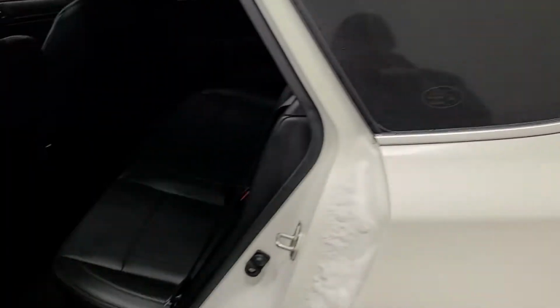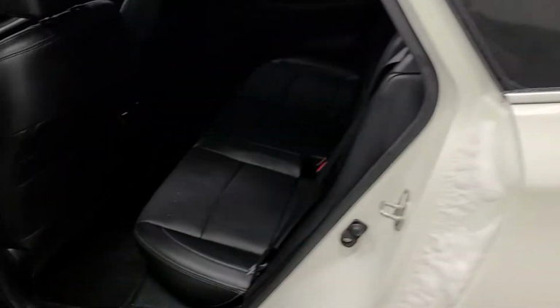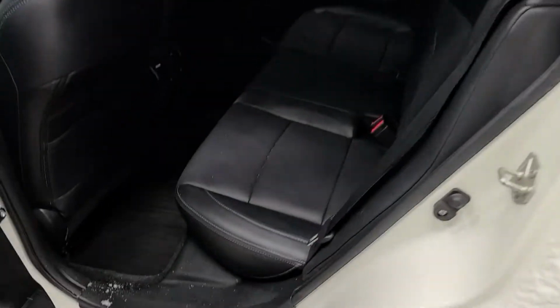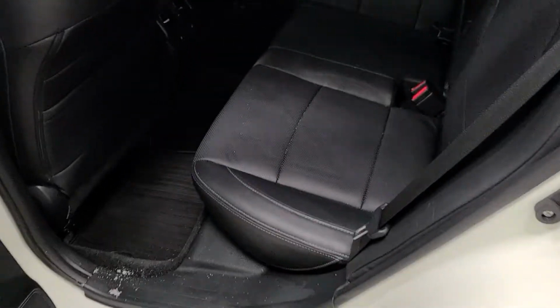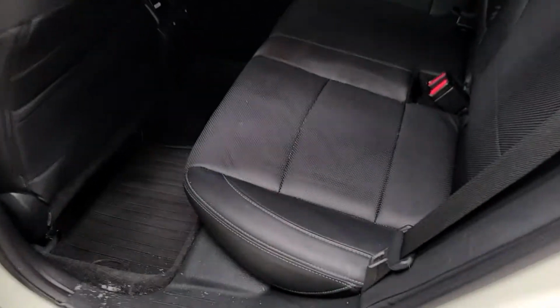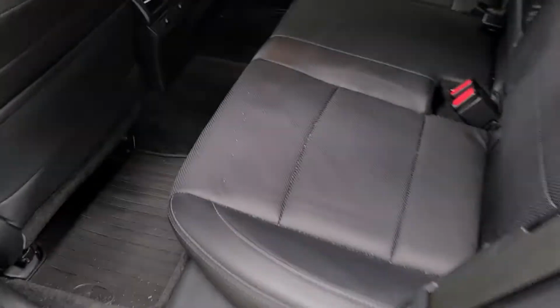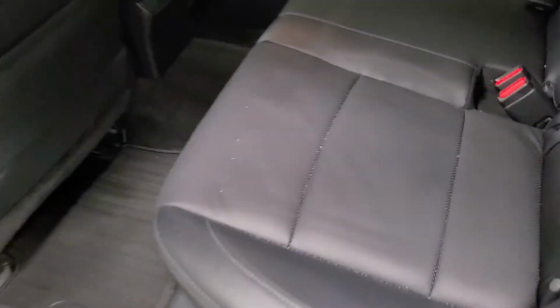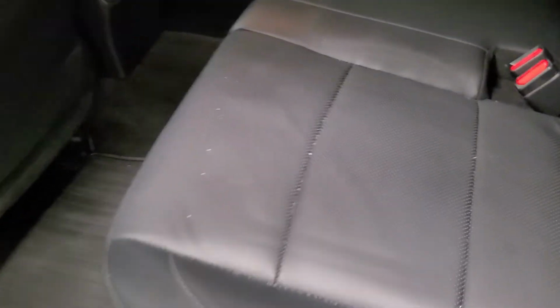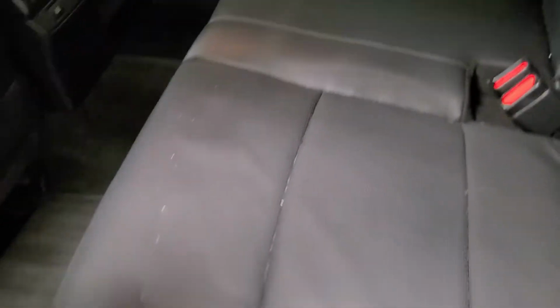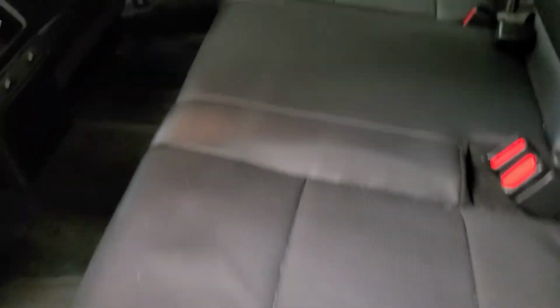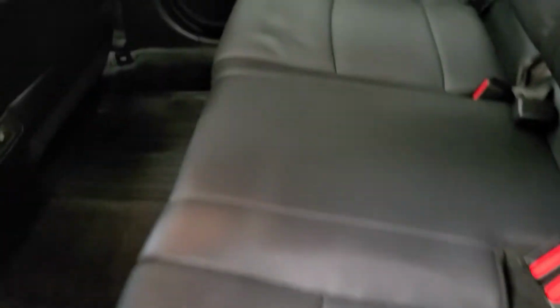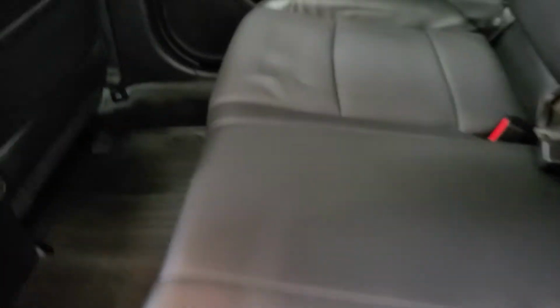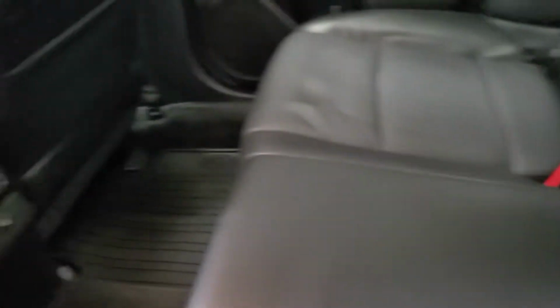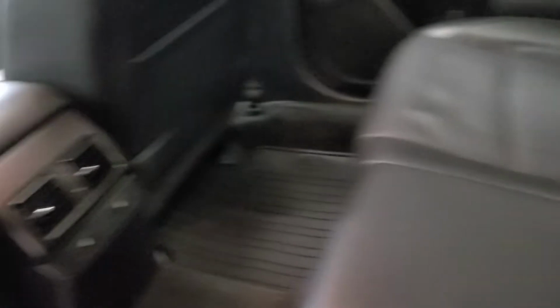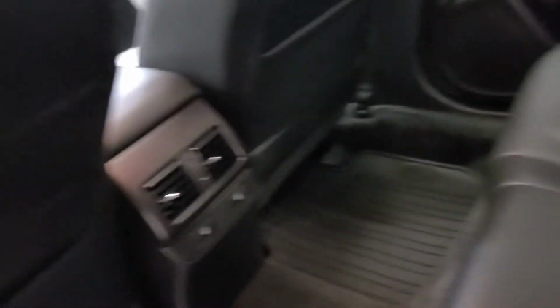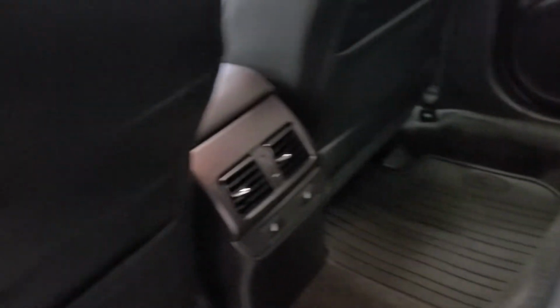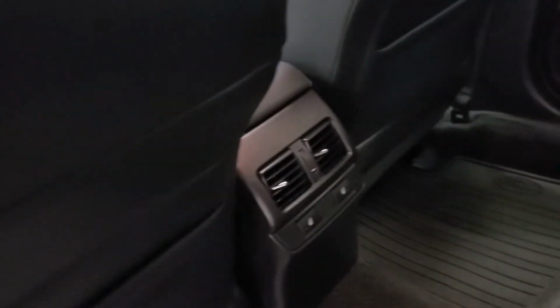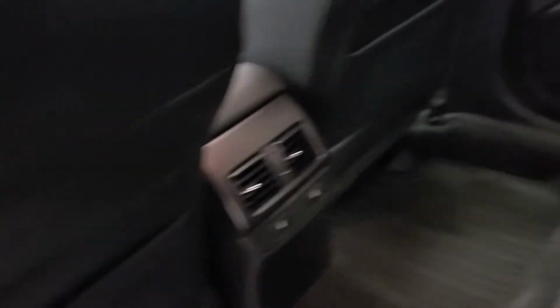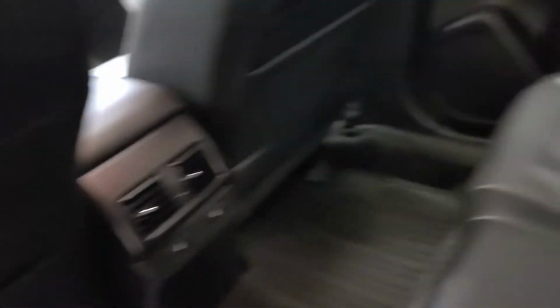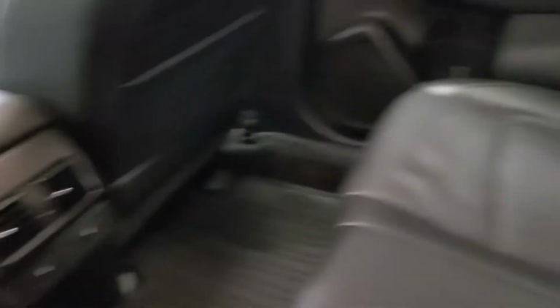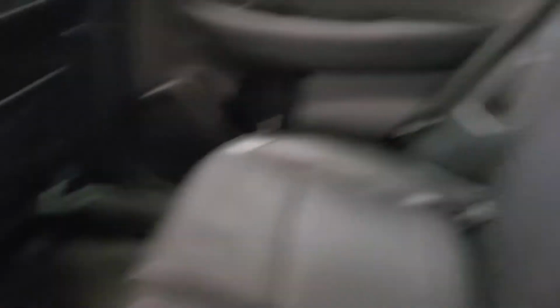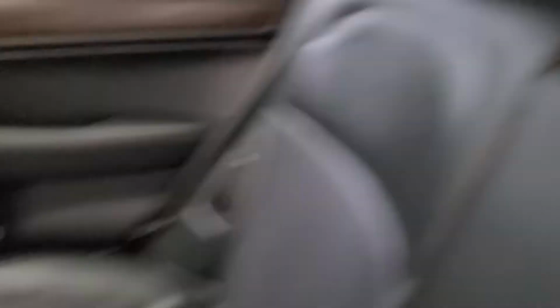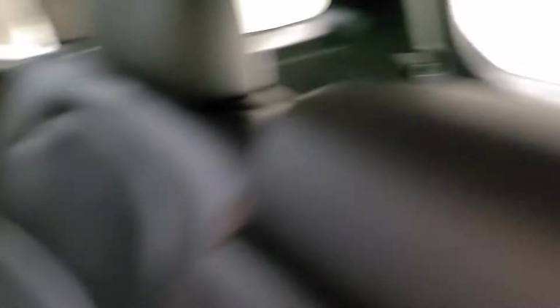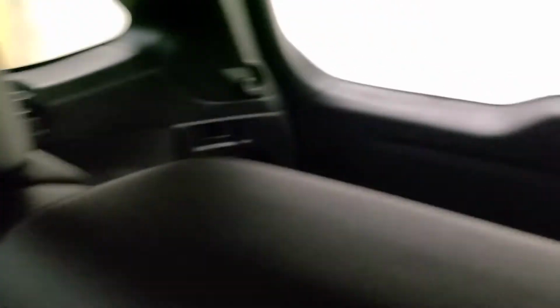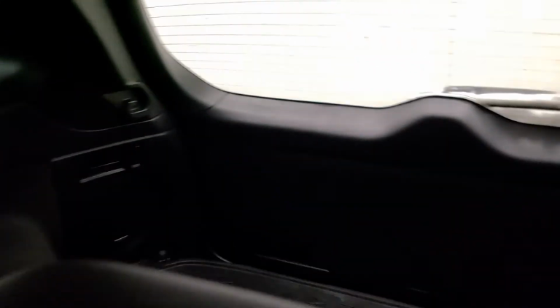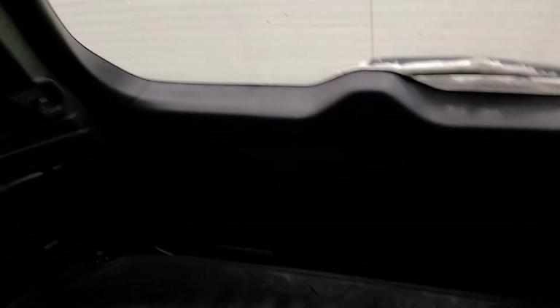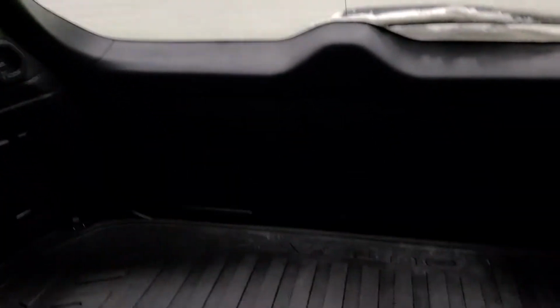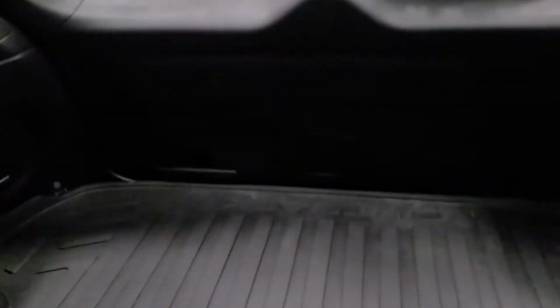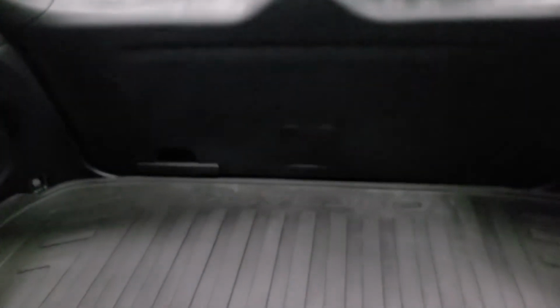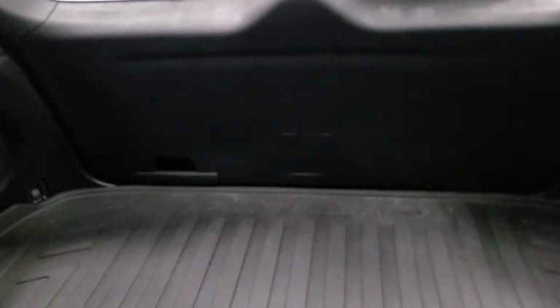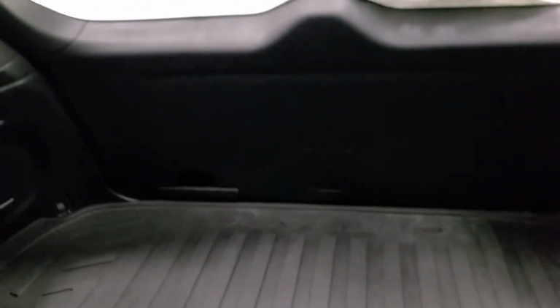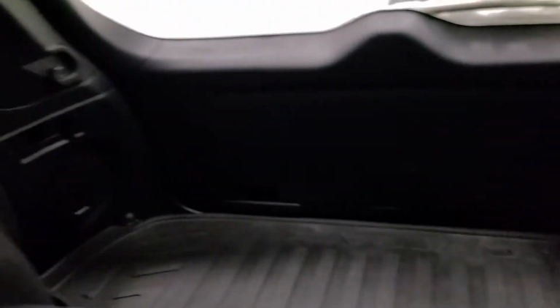Inside we do have the leather seats. These are heated in the back as well. Lots of room back there to see for everything.